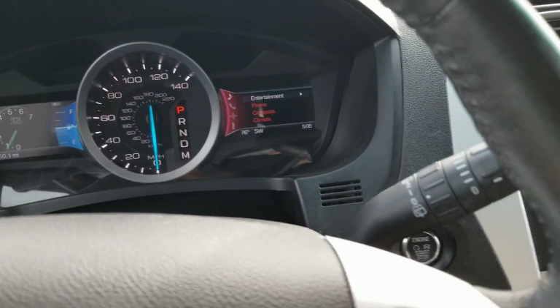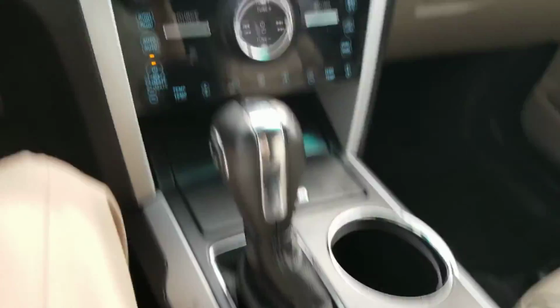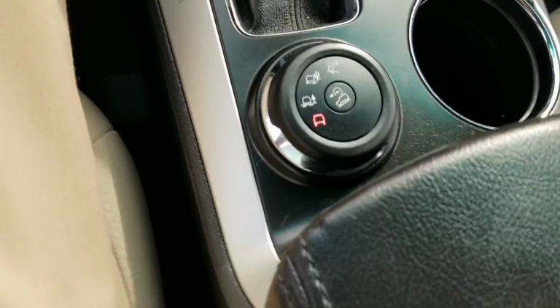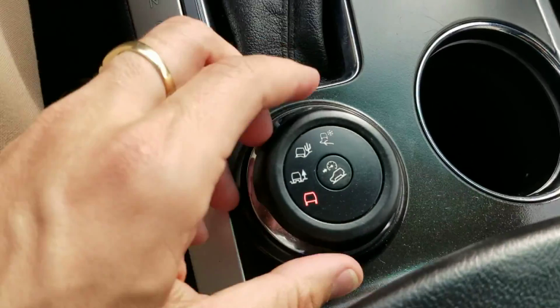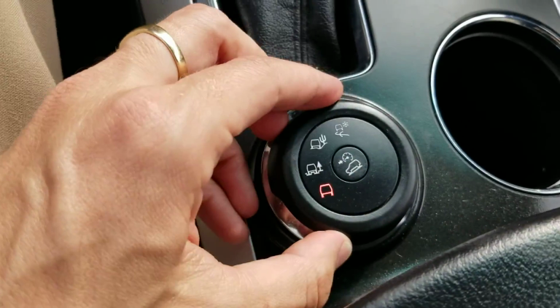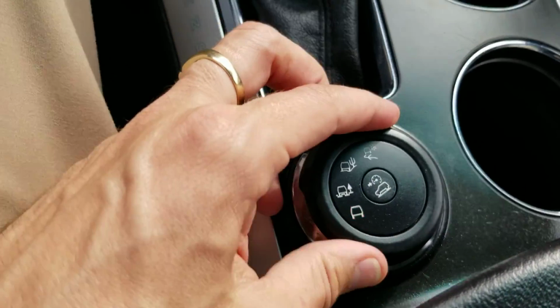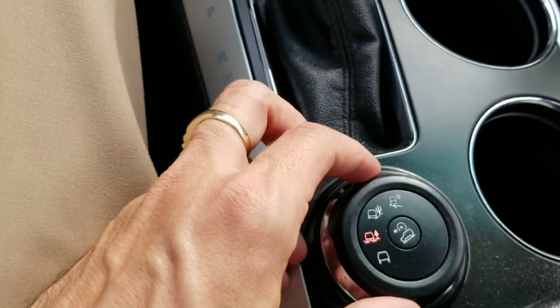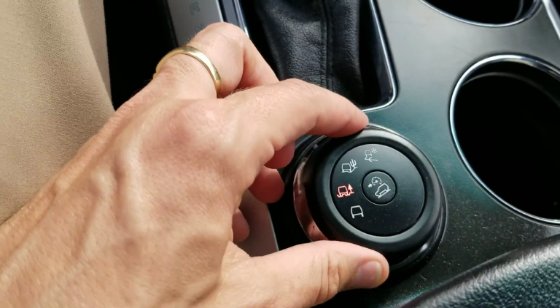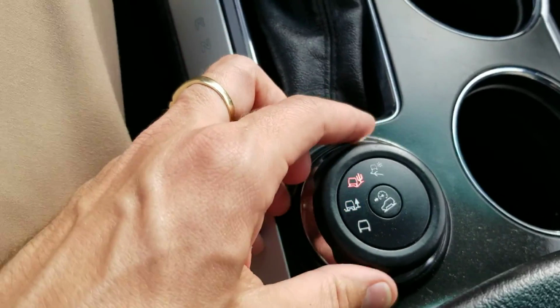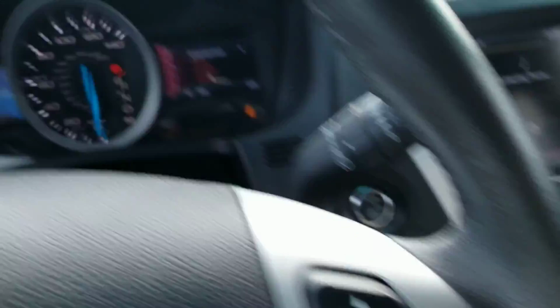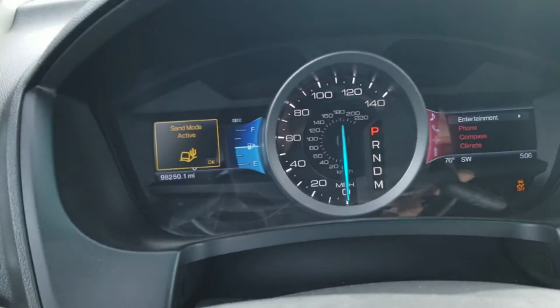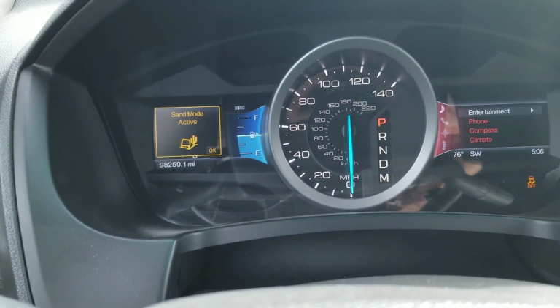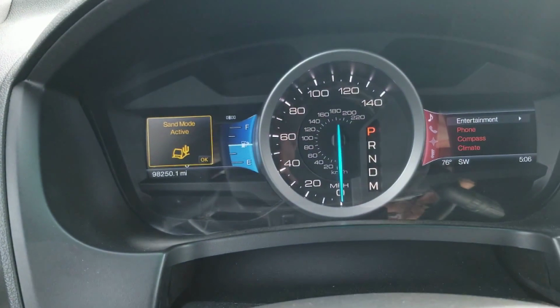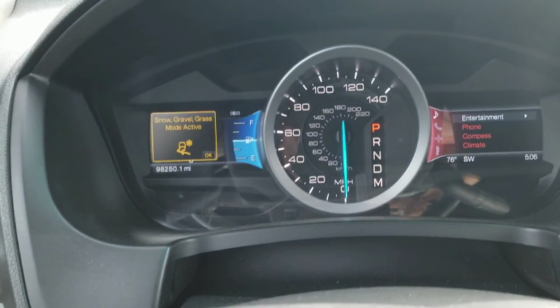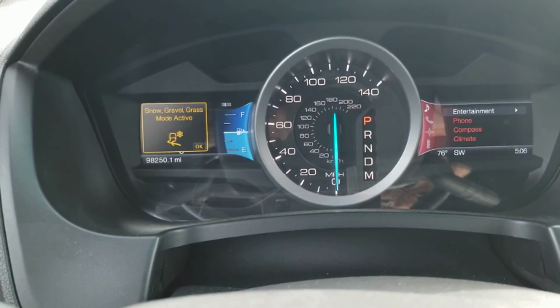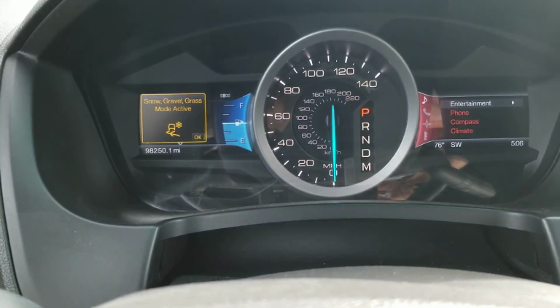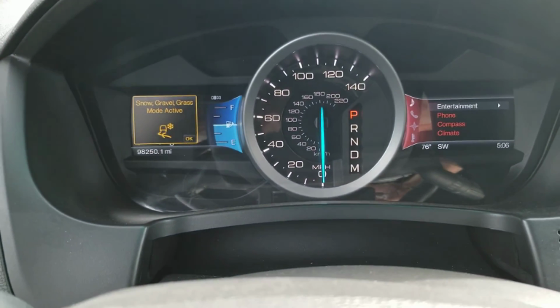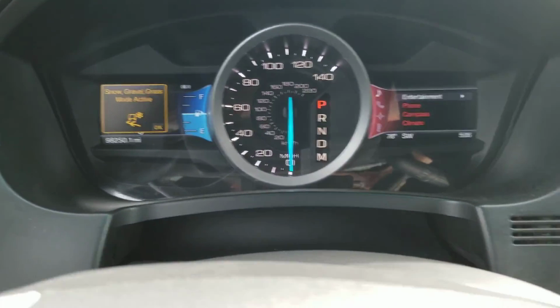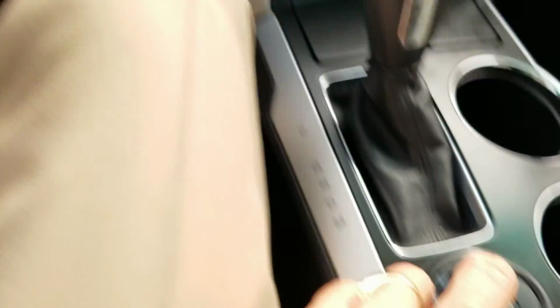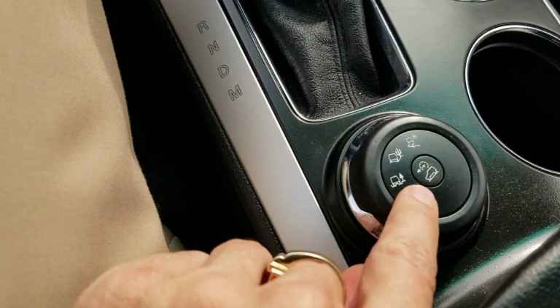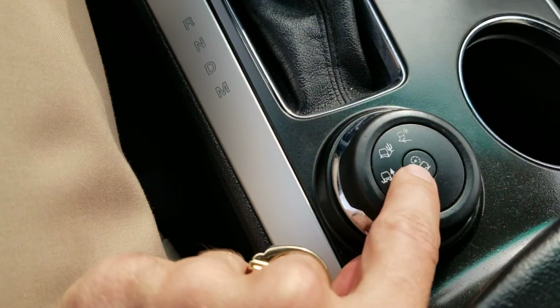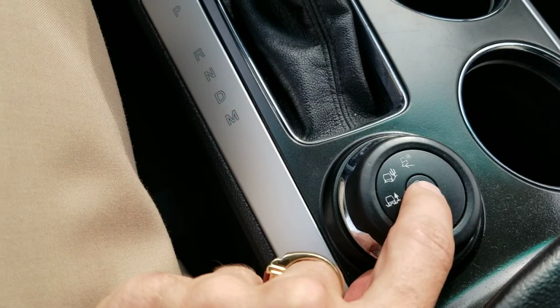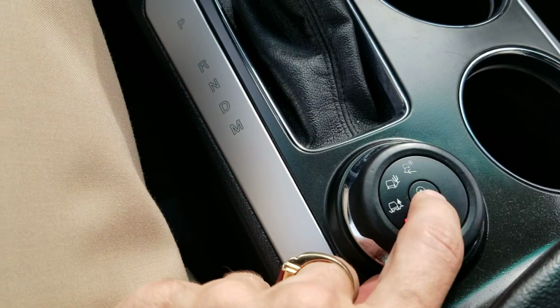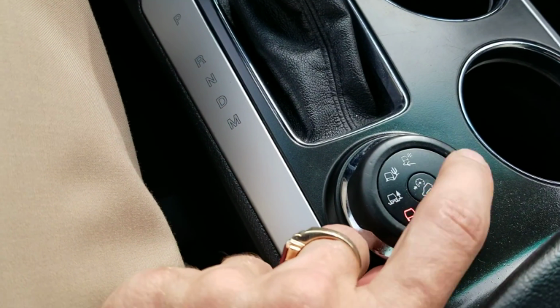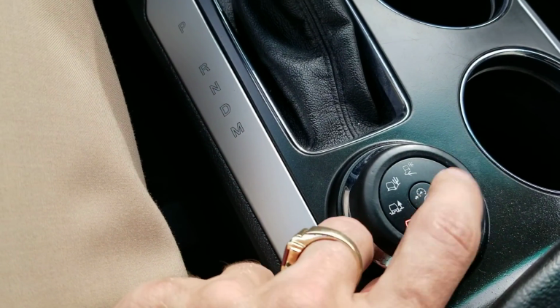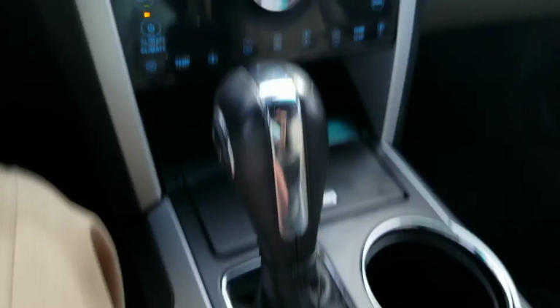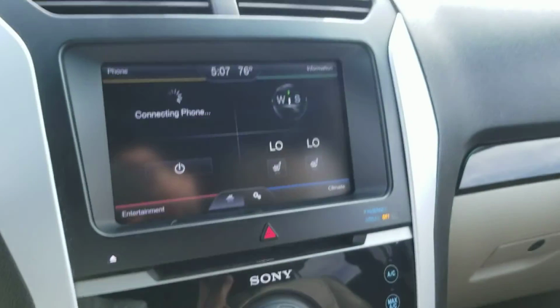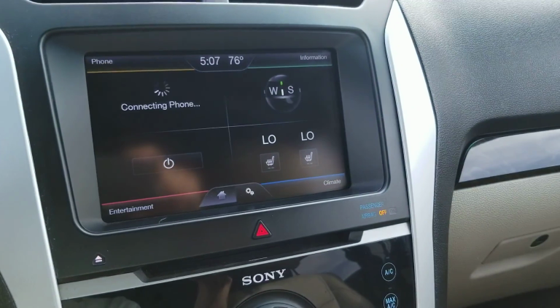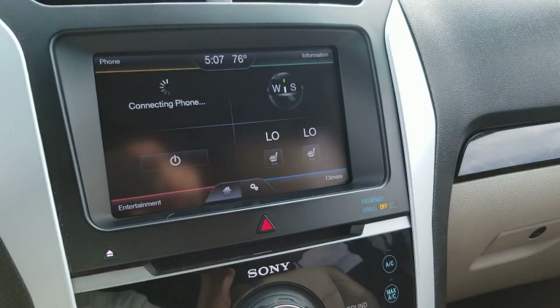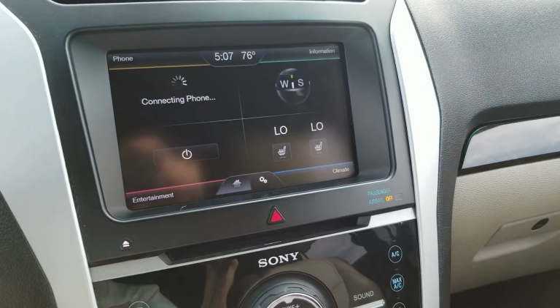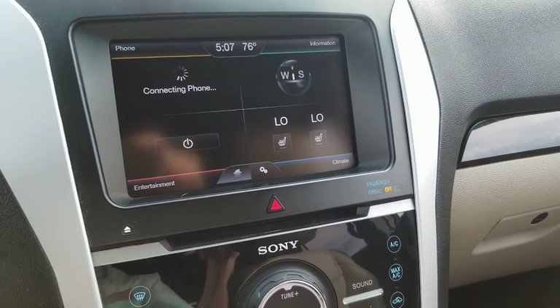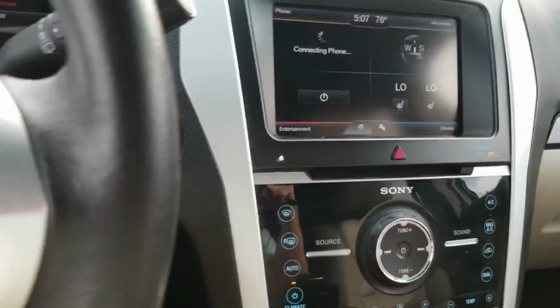Over here I've got terrain select. As I adjust this, you'll notice on the left it tells you what kind of mode you're in. And then in the middle there is our downhill ascent control.